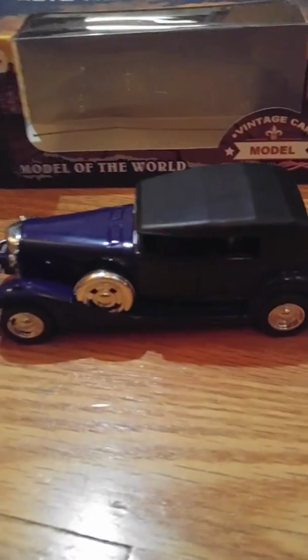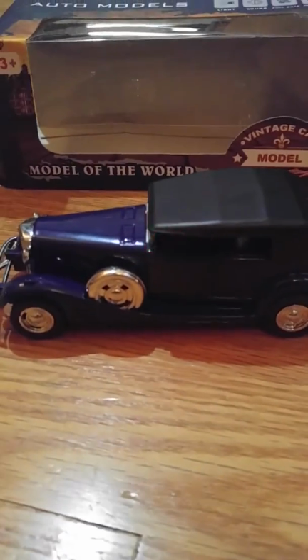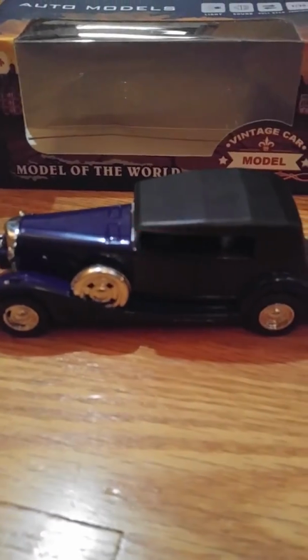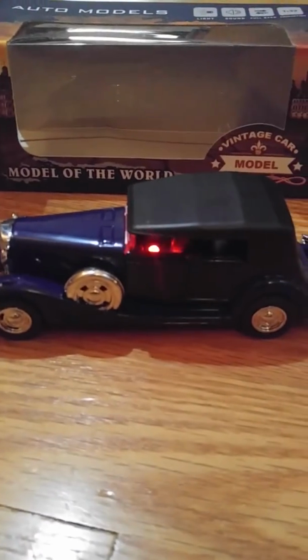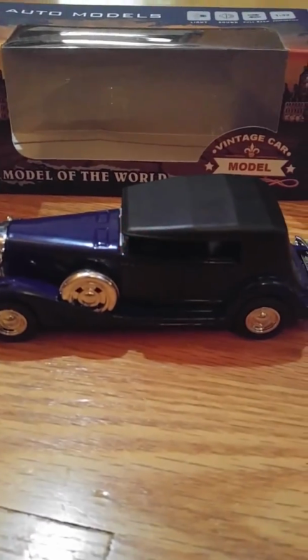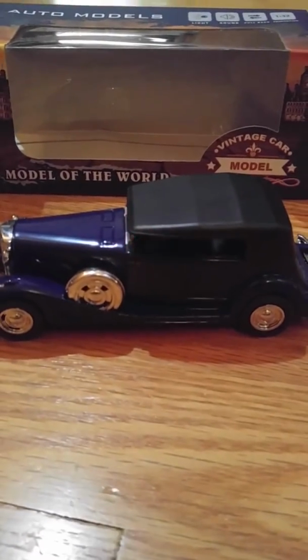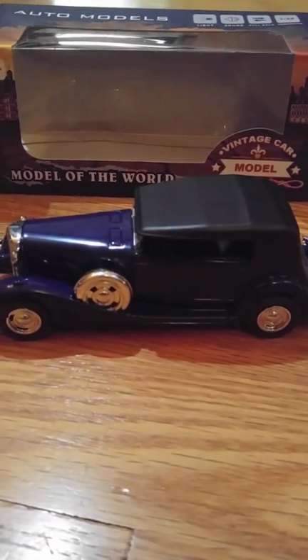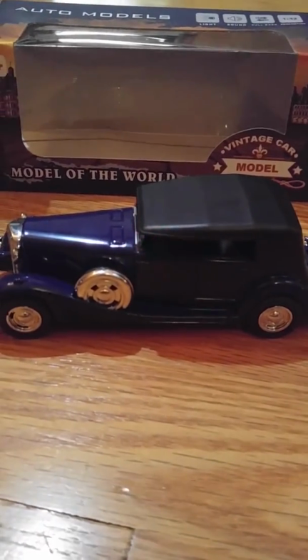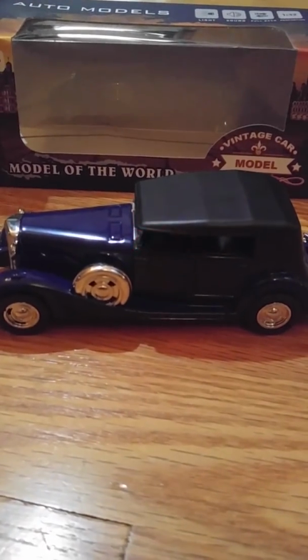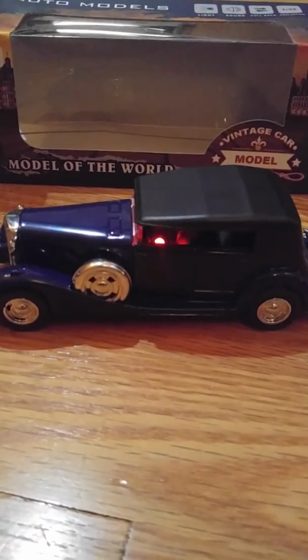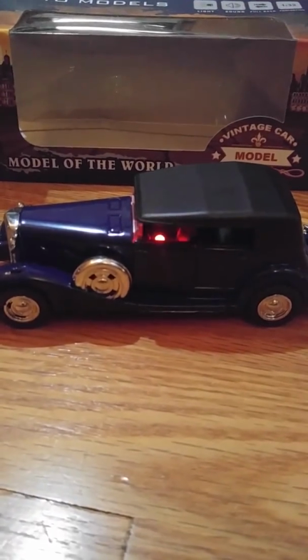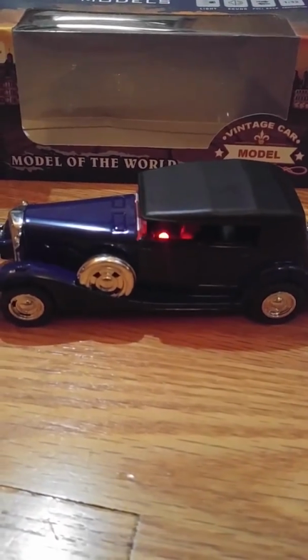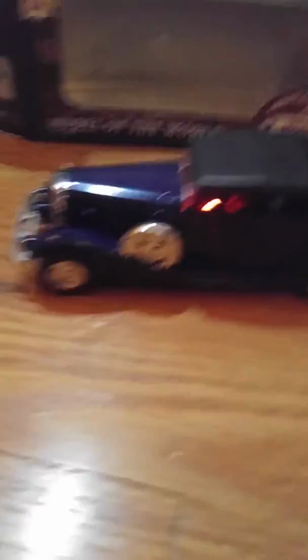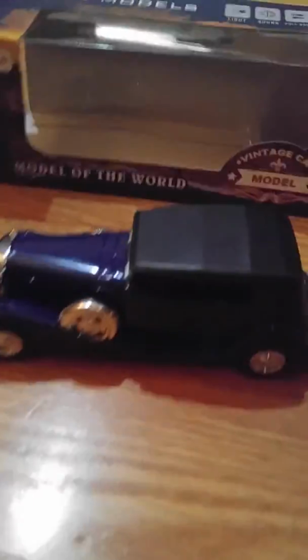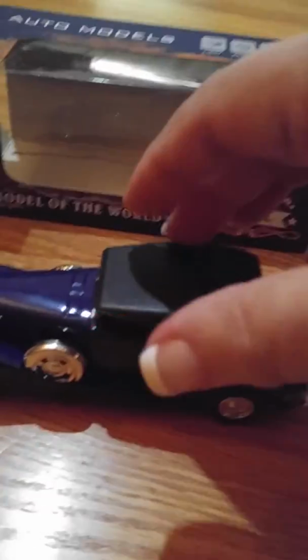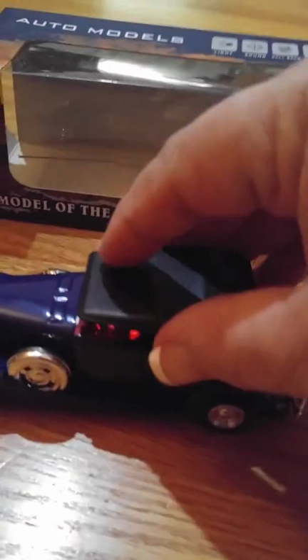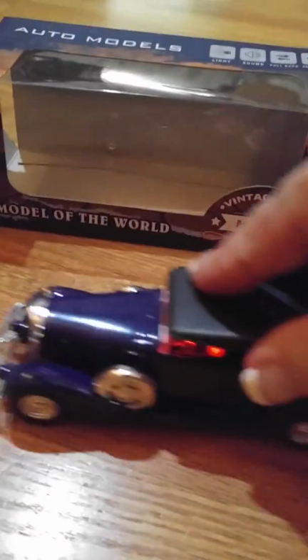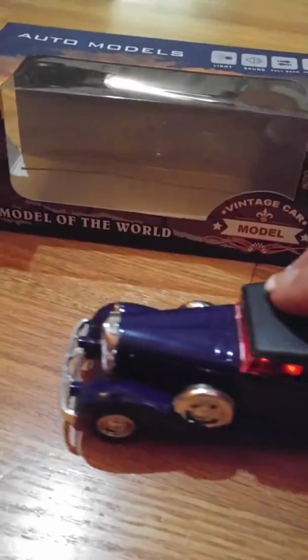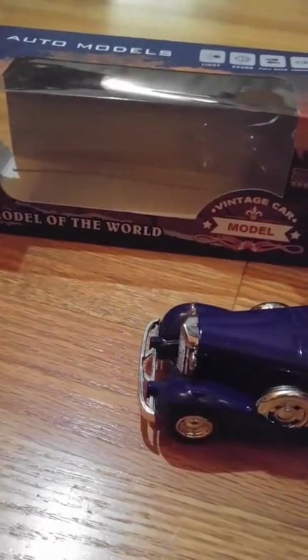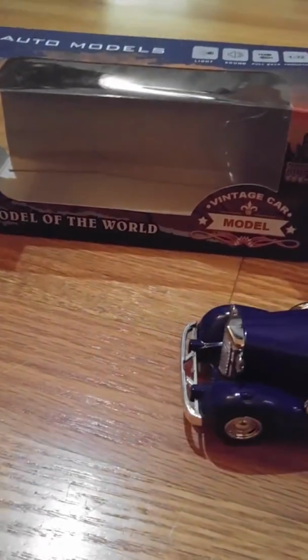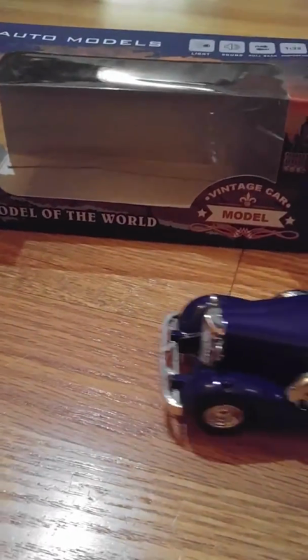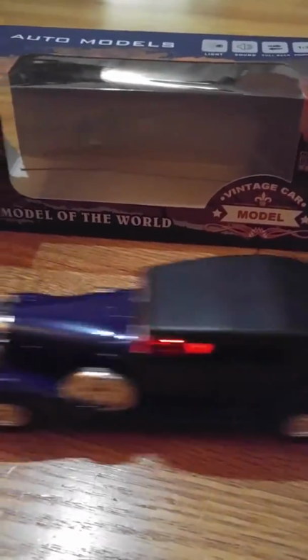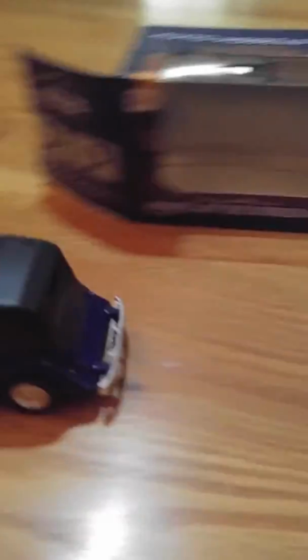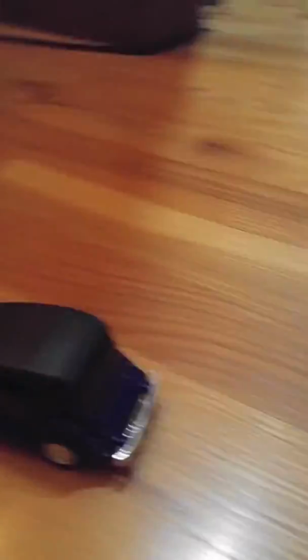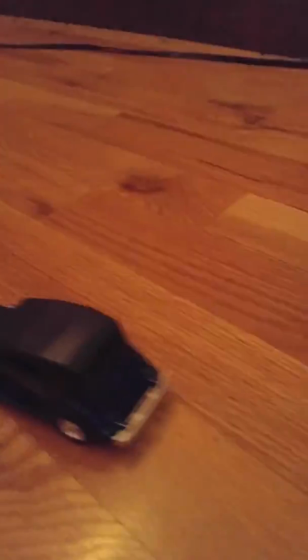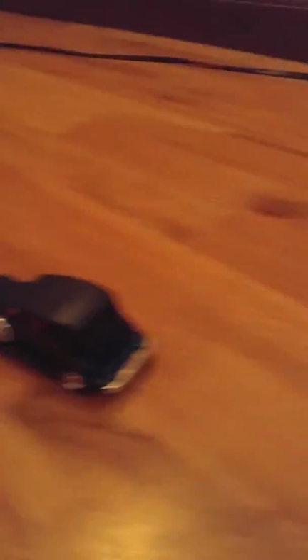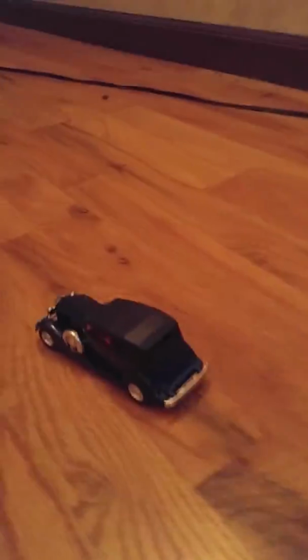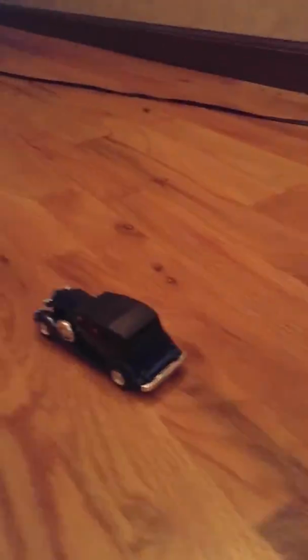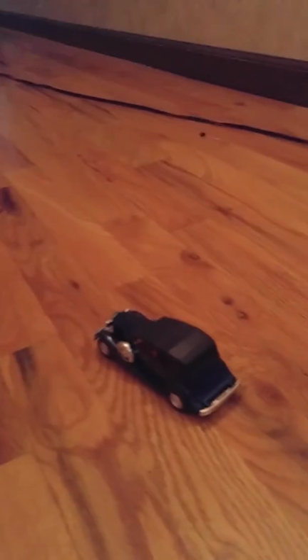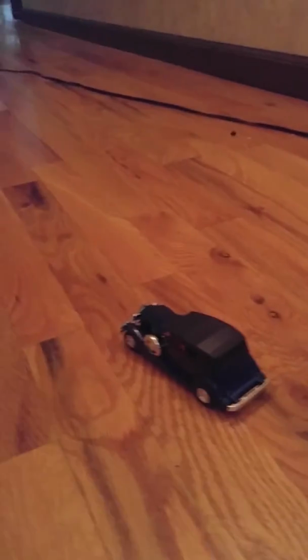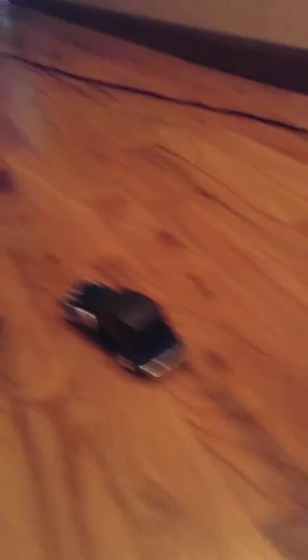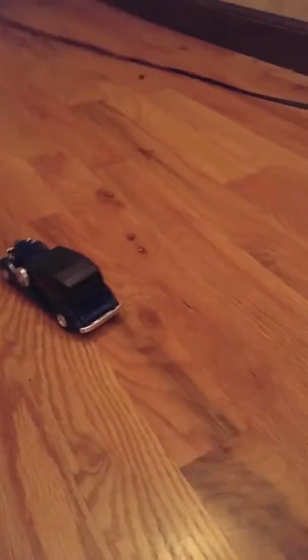How cool is that? When you pull back — wow! Isn't that neat?